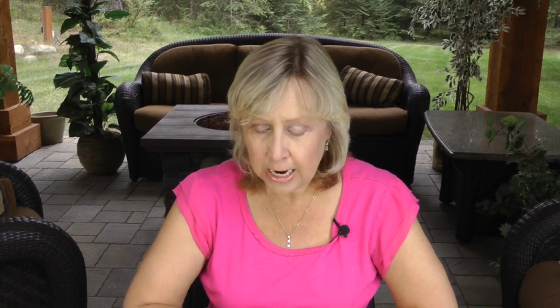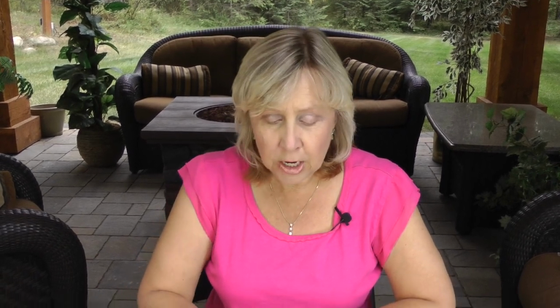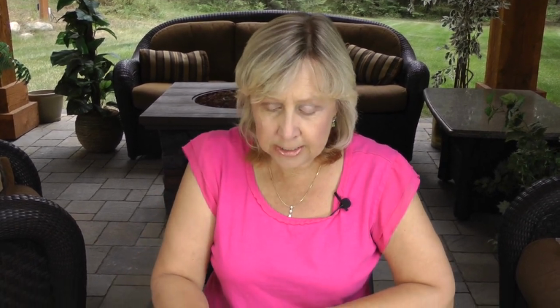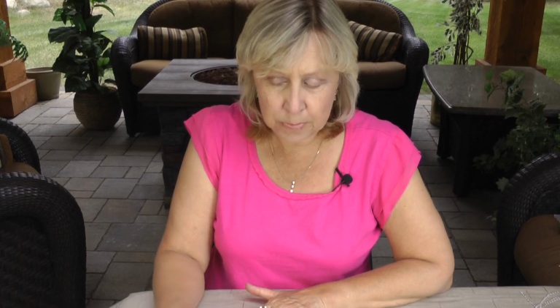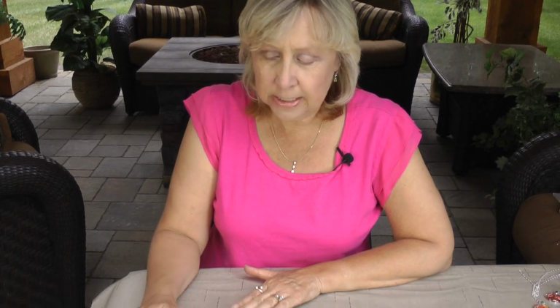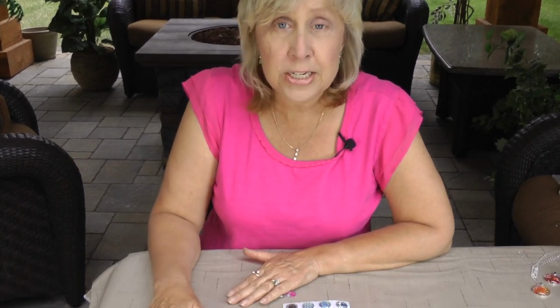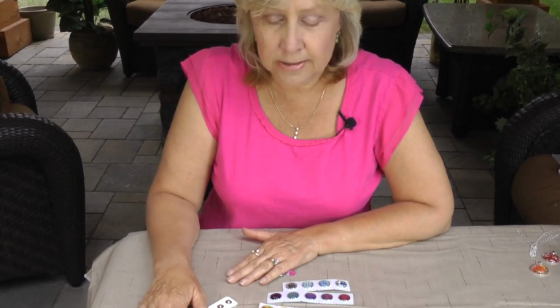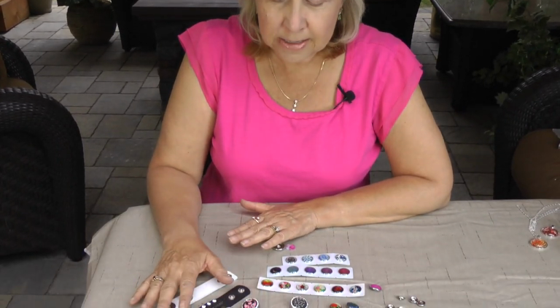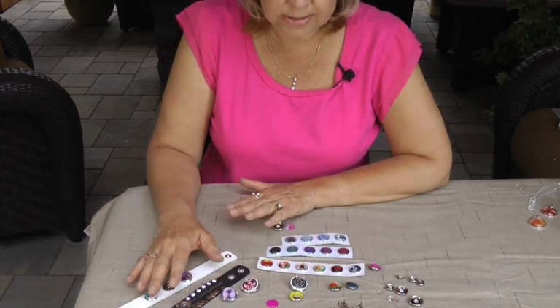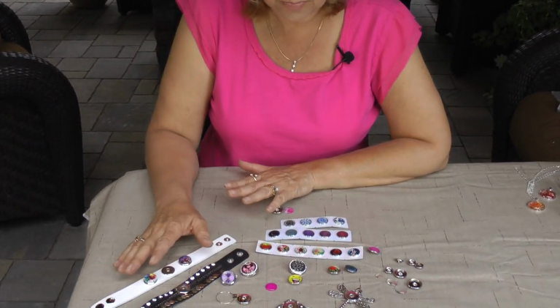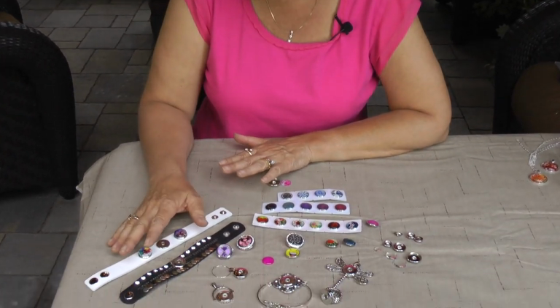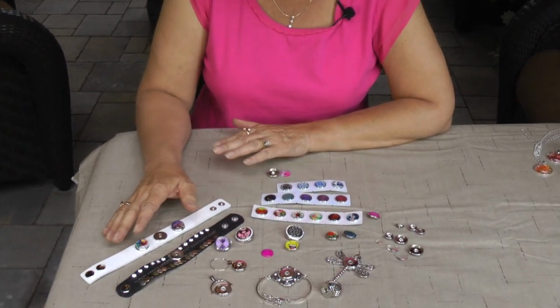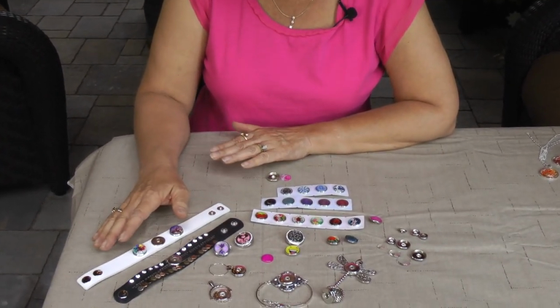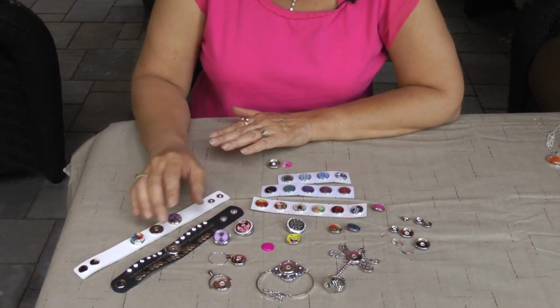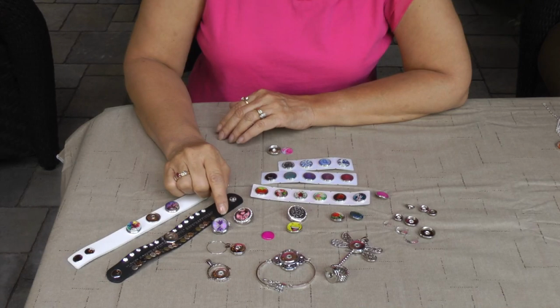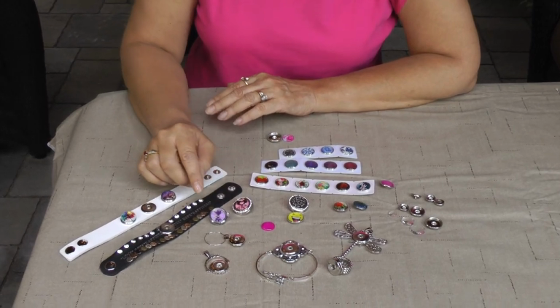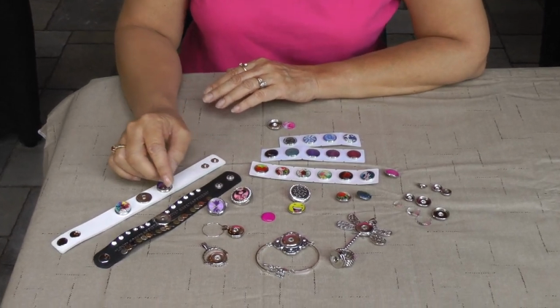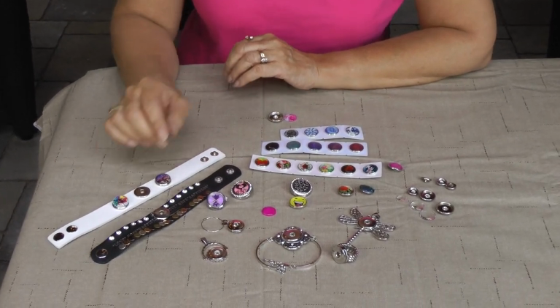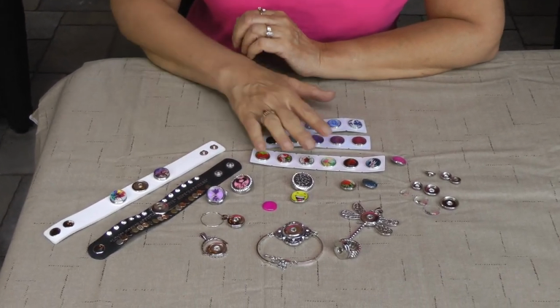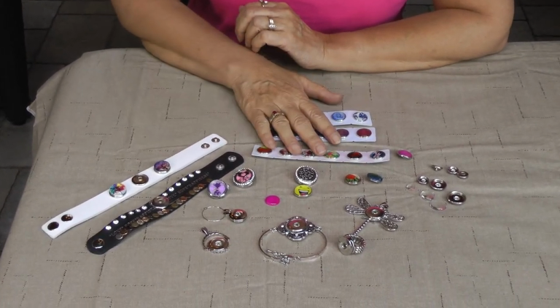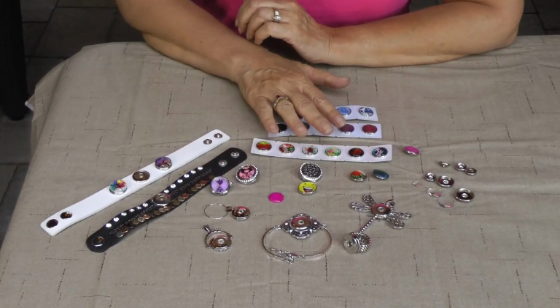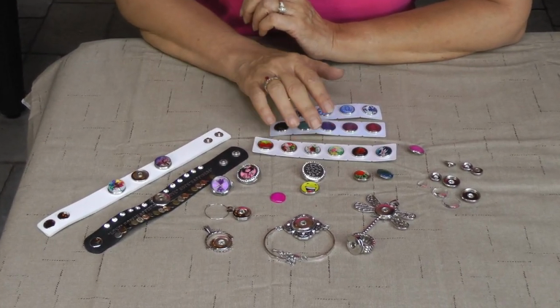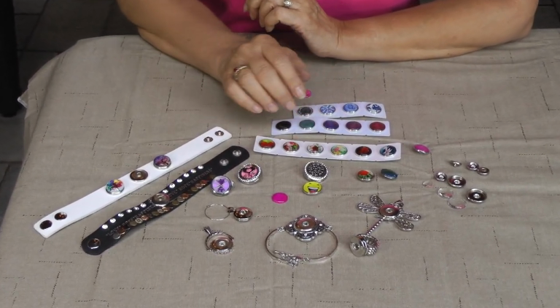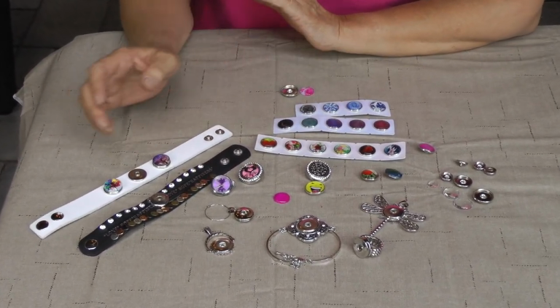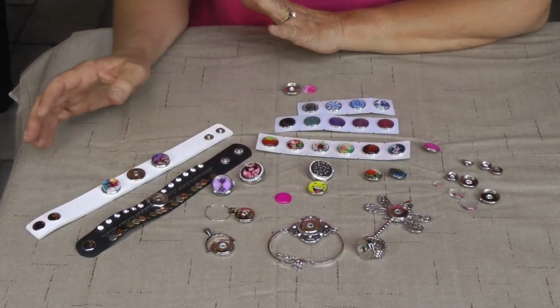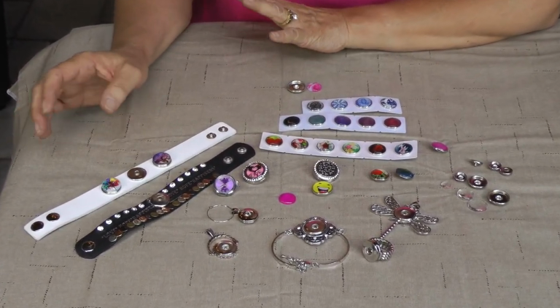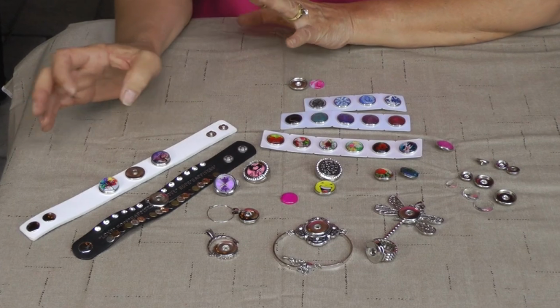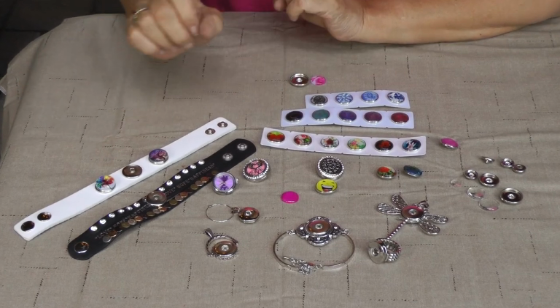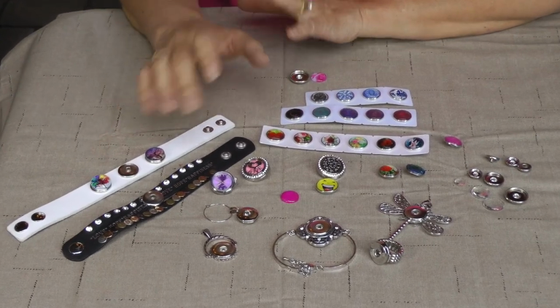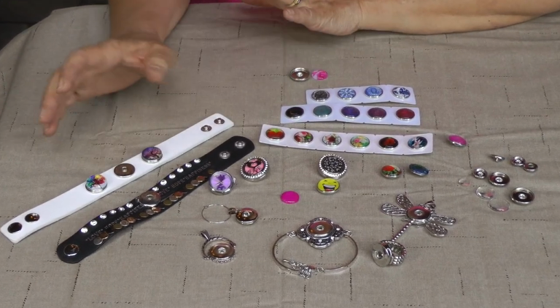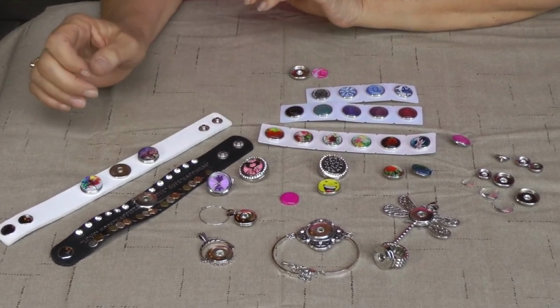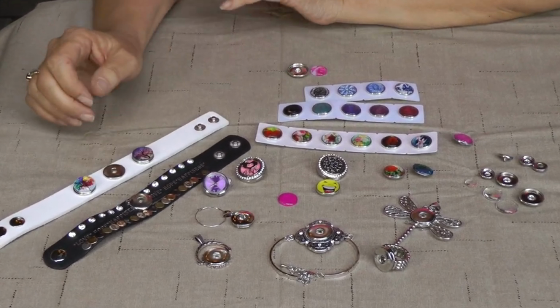I have all kinds of different pieces. I have bracelets, necklaces, rings, pendants, watch snaps, and you can even make your own snaps to add whatever pictures you want to add to it.